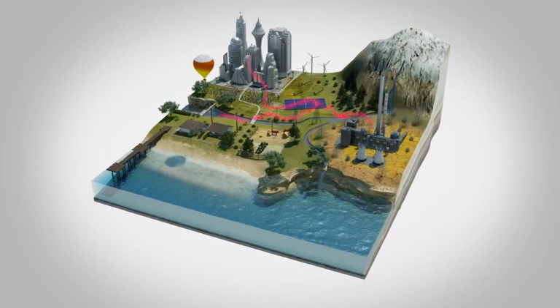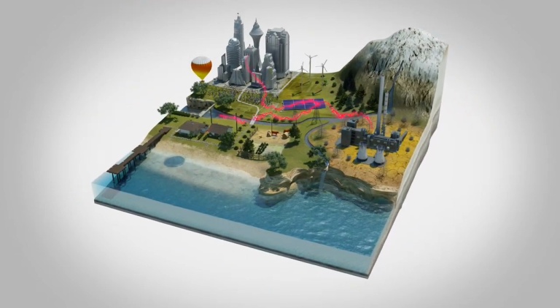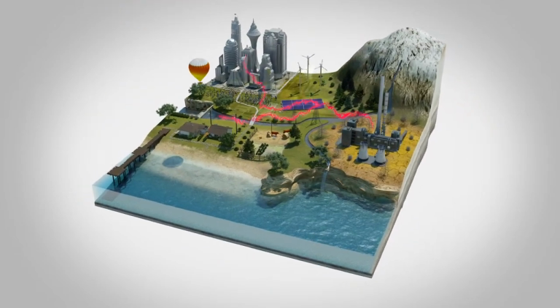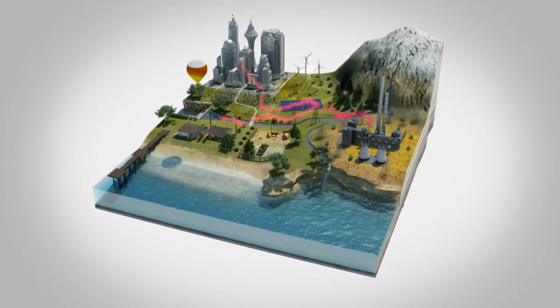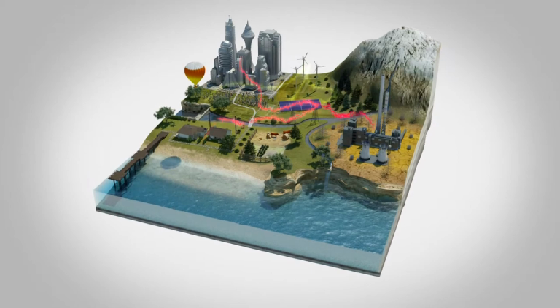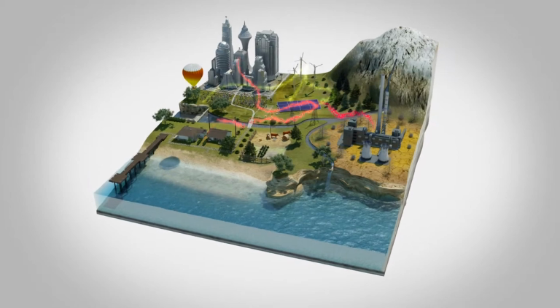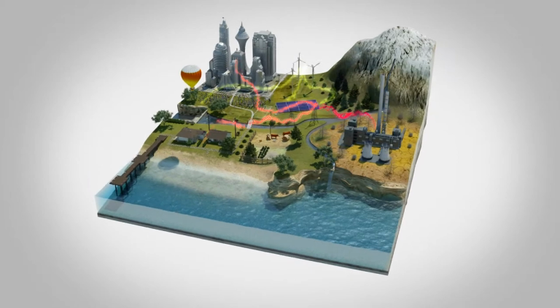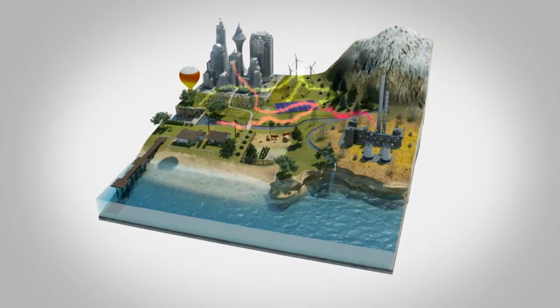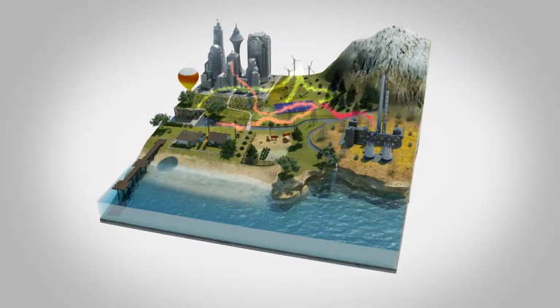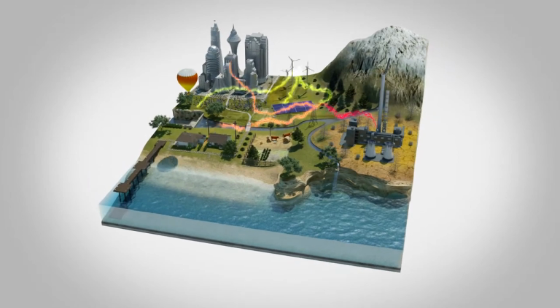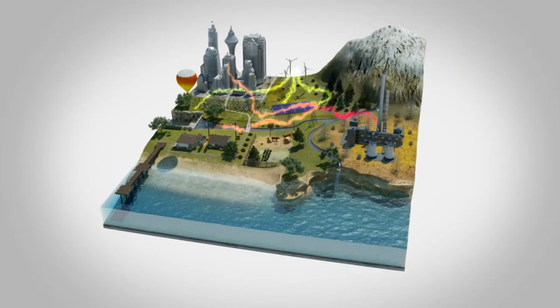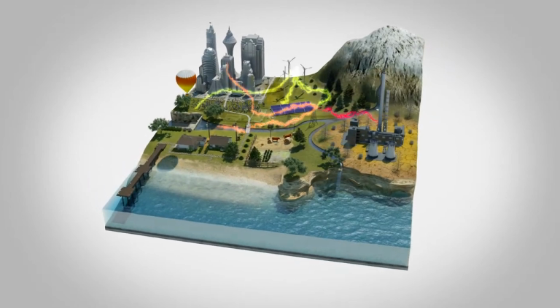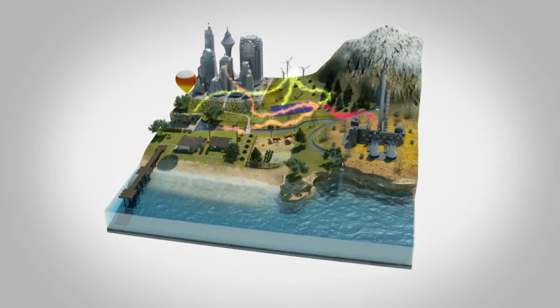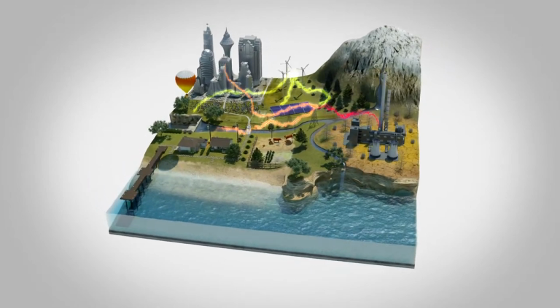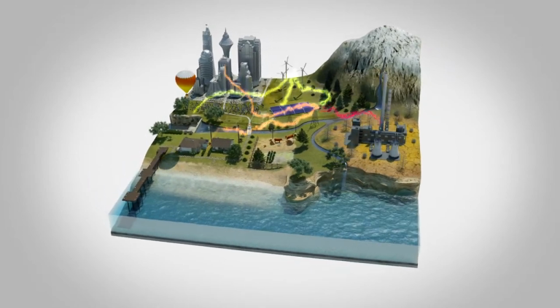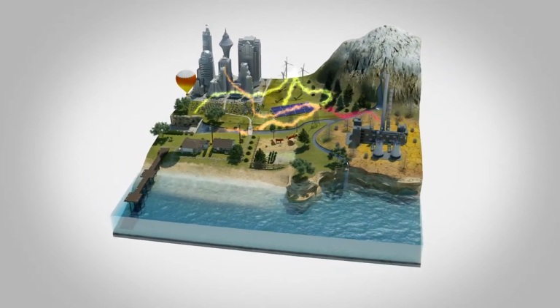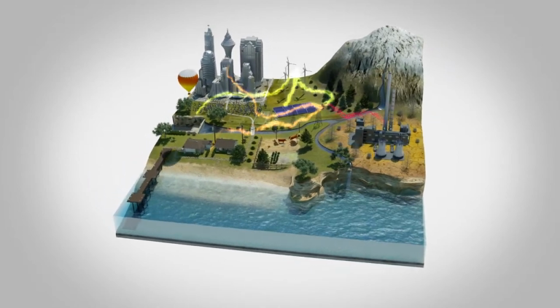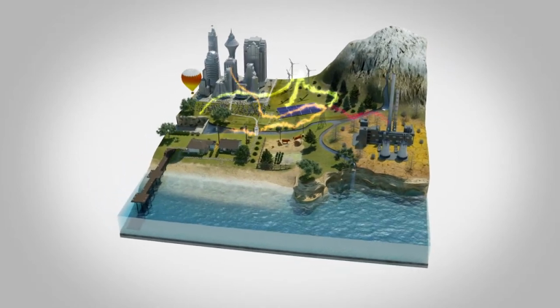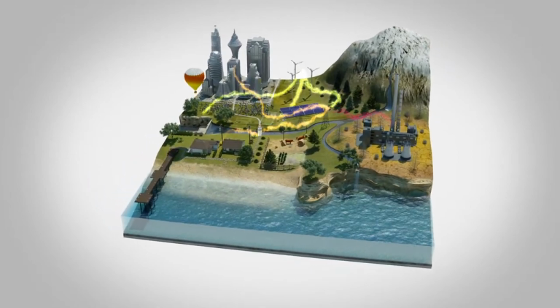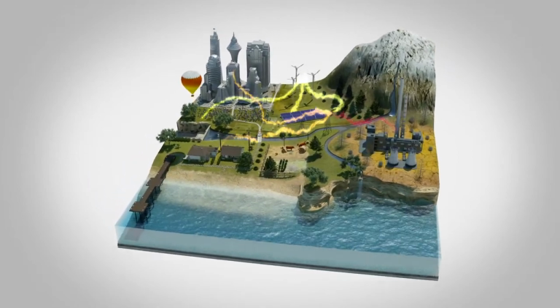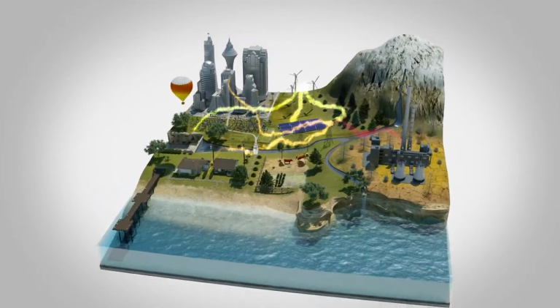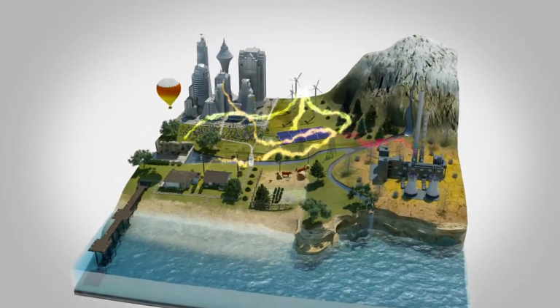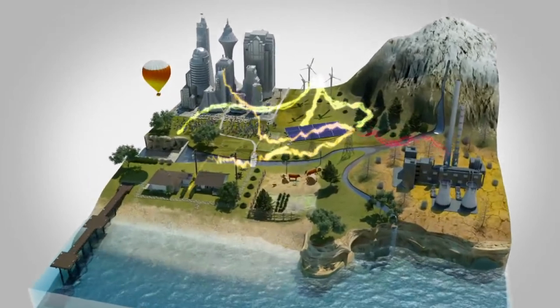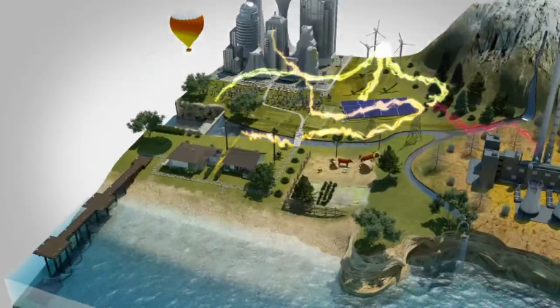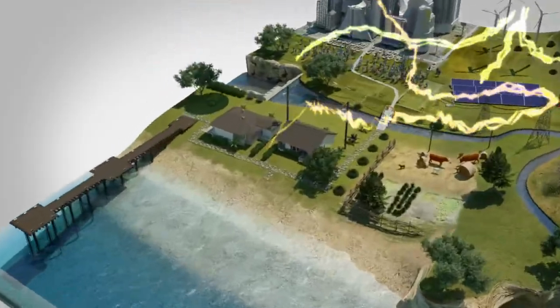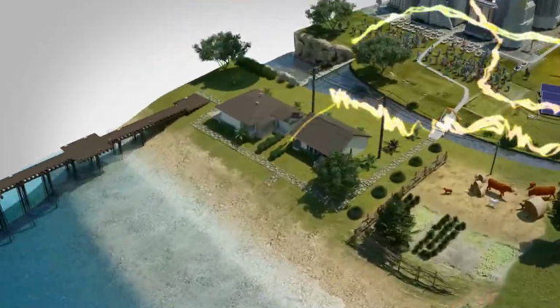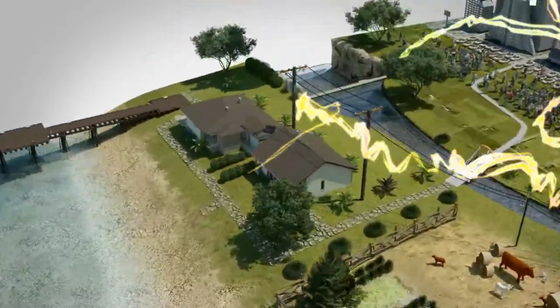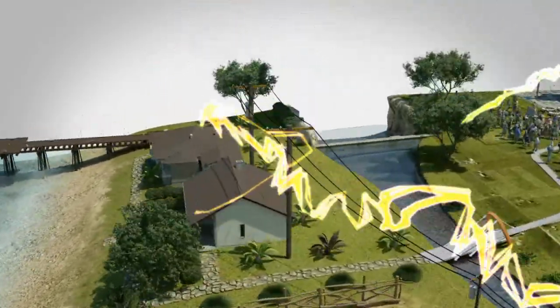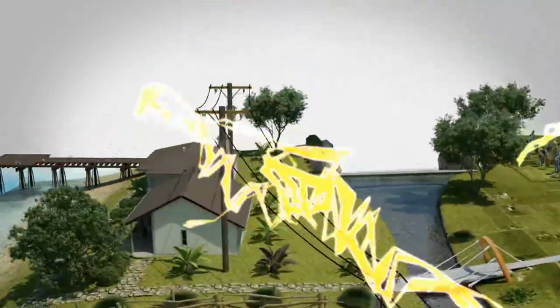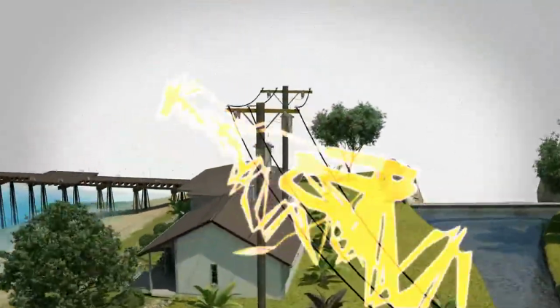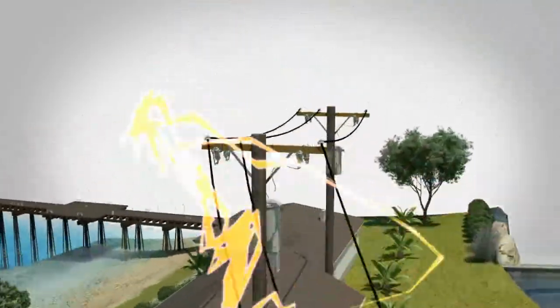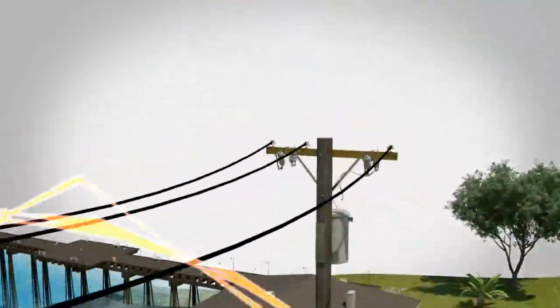This new infrastructure, the smart grid, connects energy resources in a way never possible before, bringing renewable energy to the home.